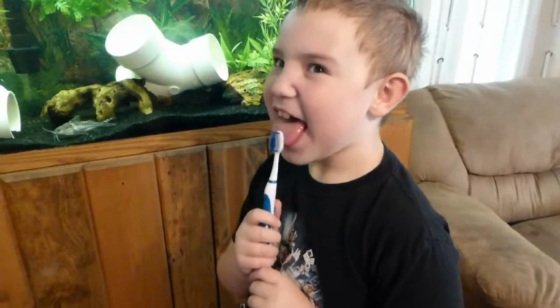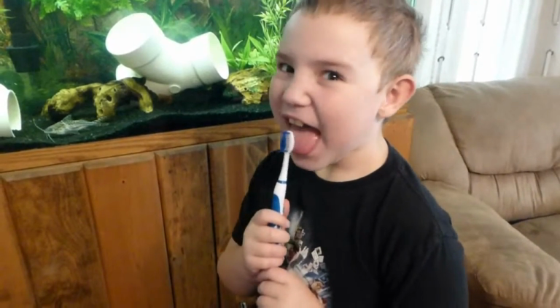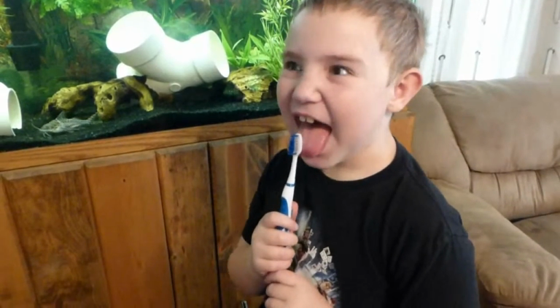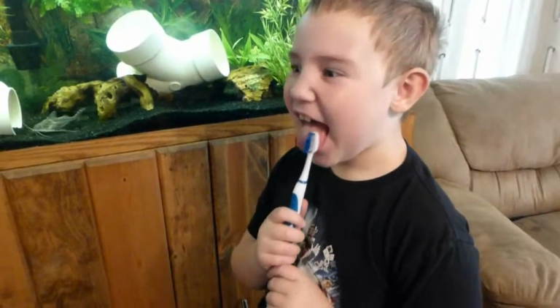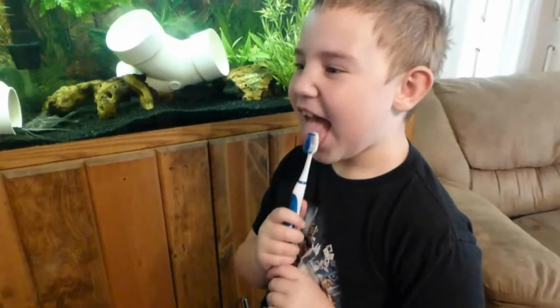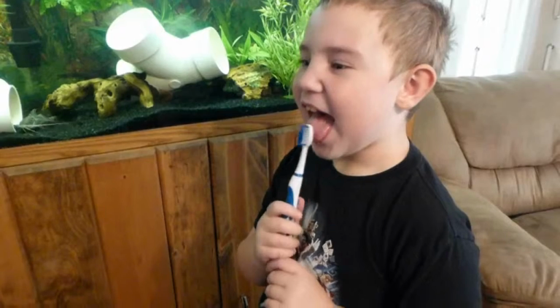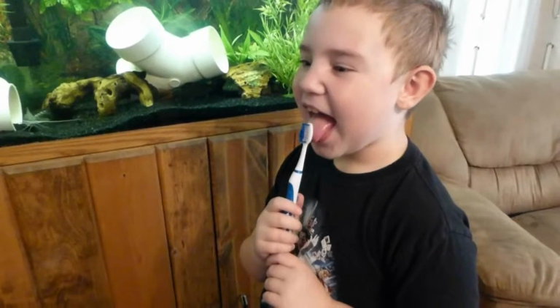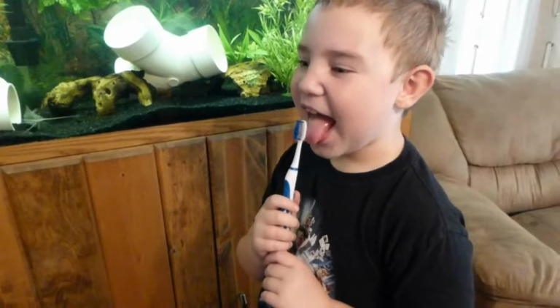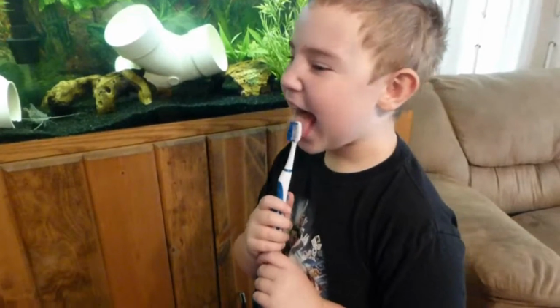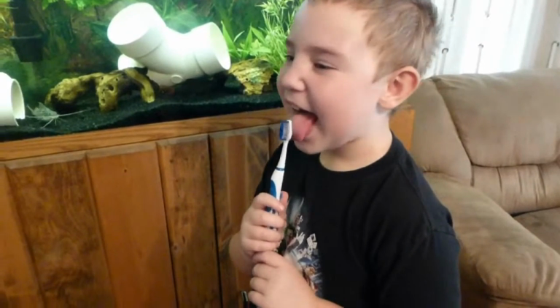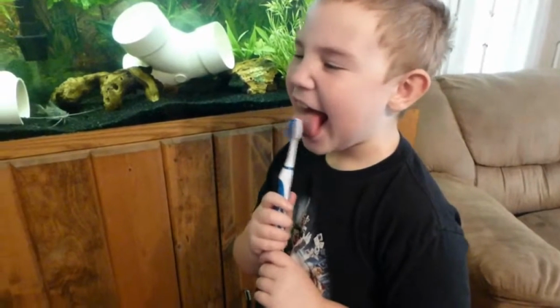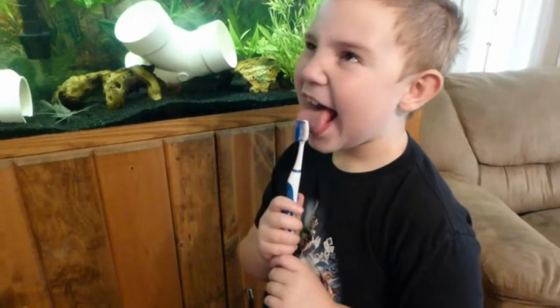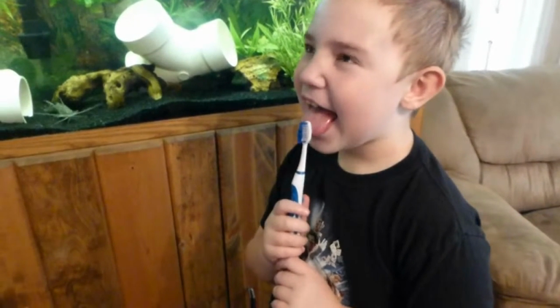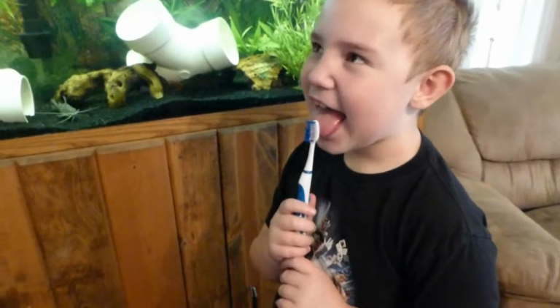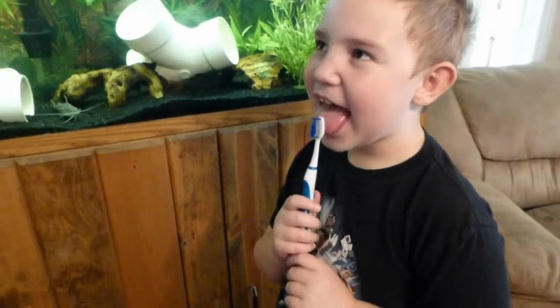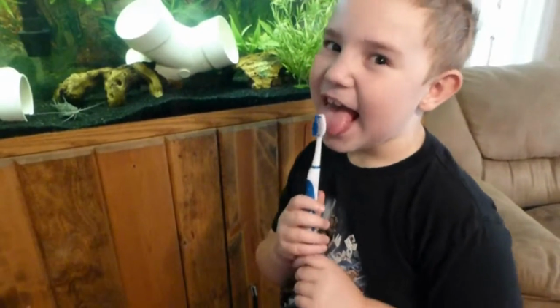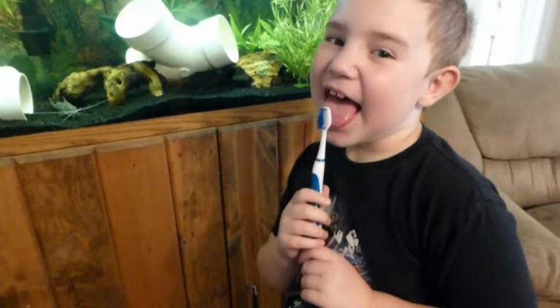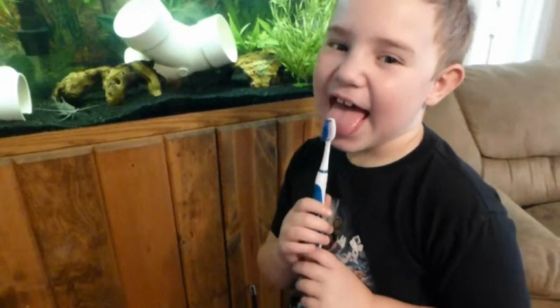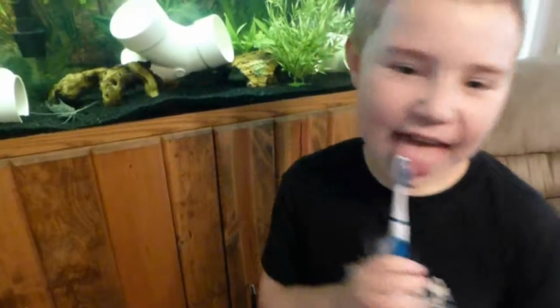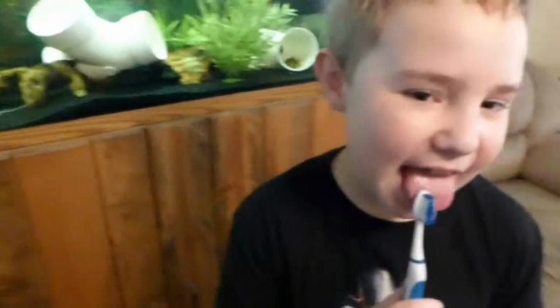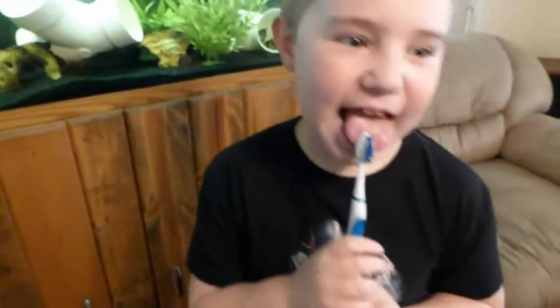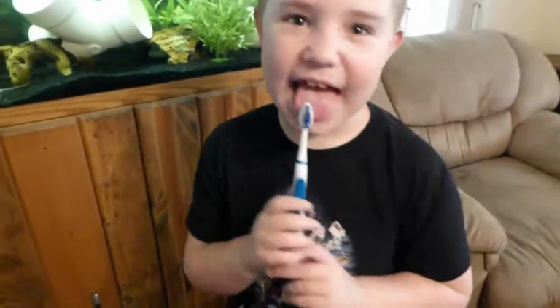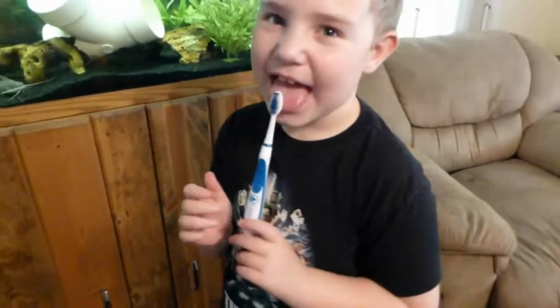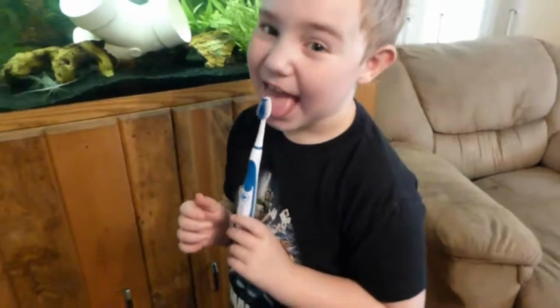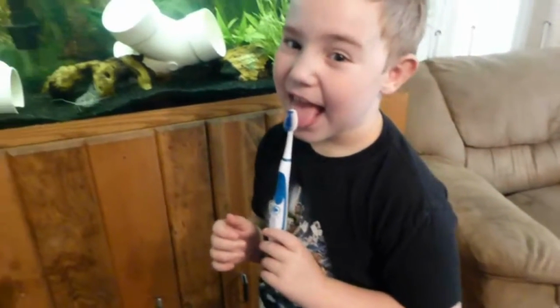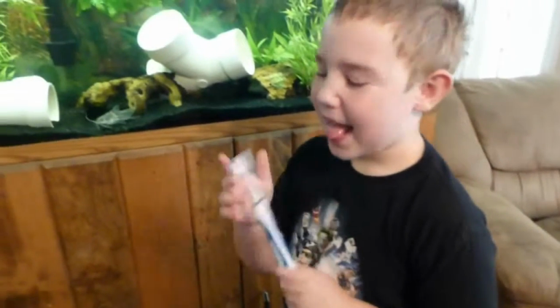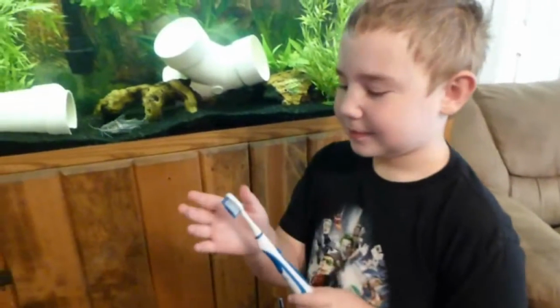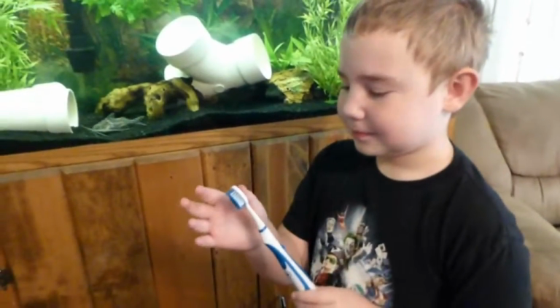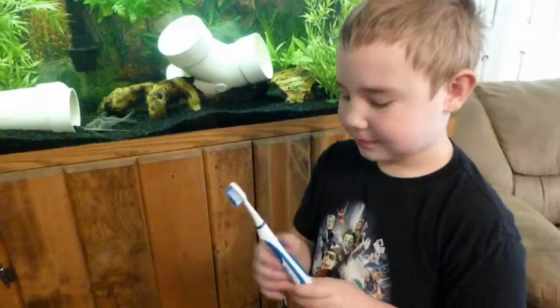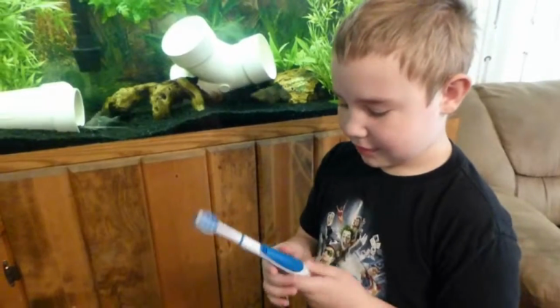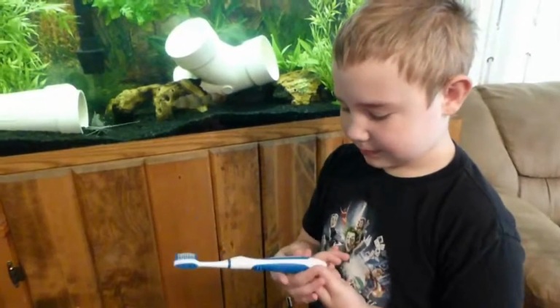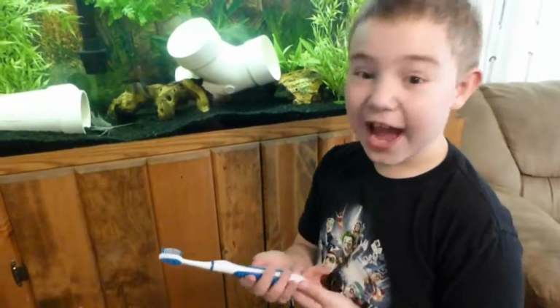Yeah, pretty neat, huh? Awesome. Good for little kids? Nice soft bristles? Thank you, Nathan. Say hi. Hi. Bye.